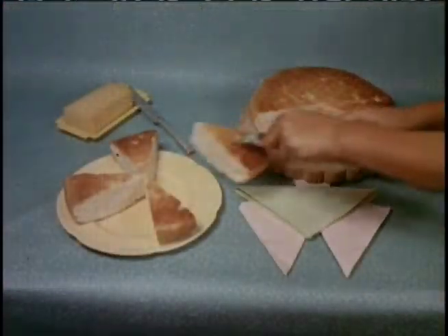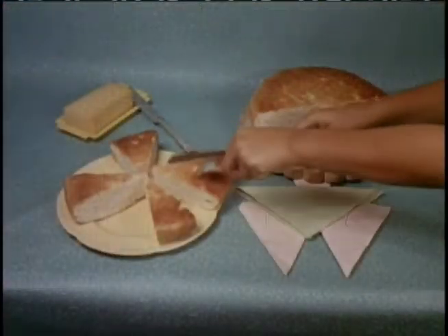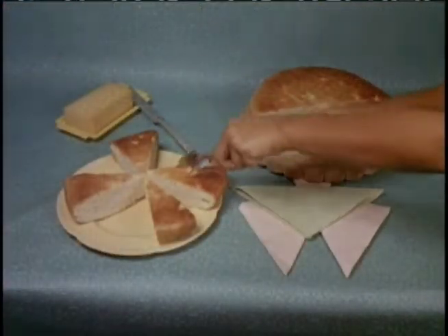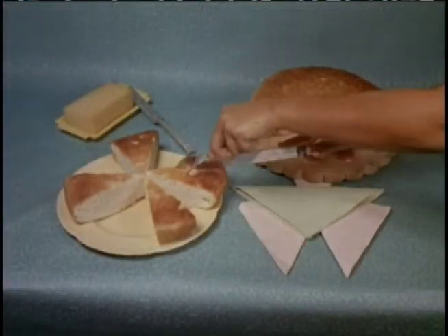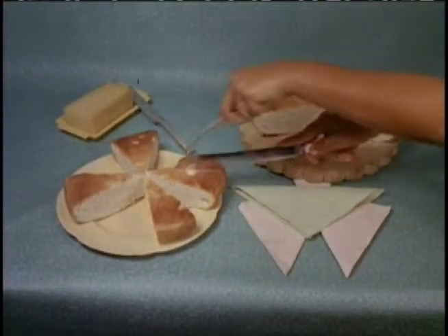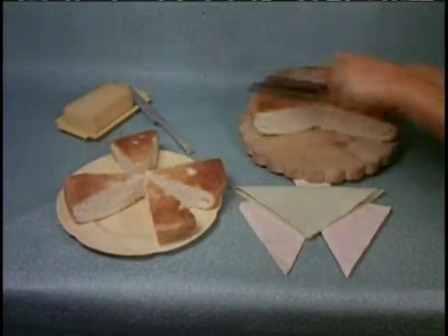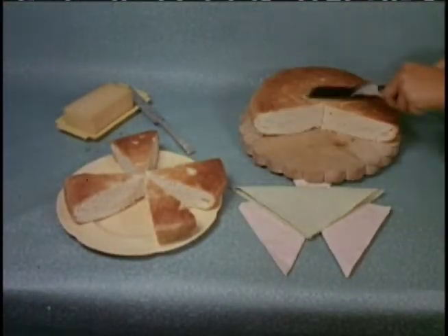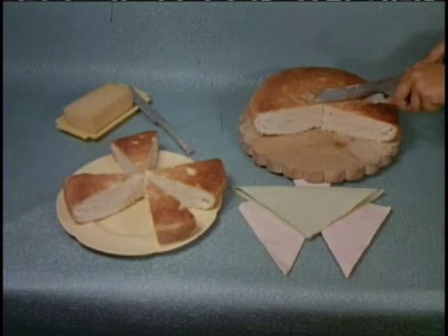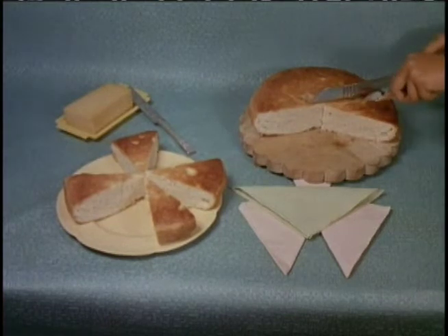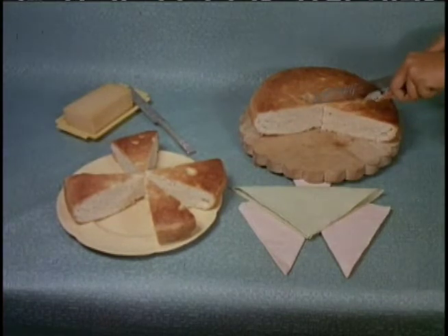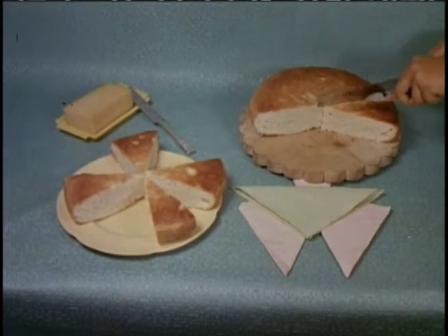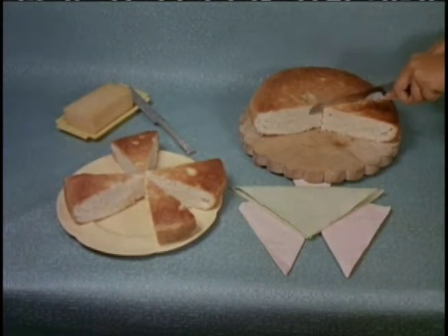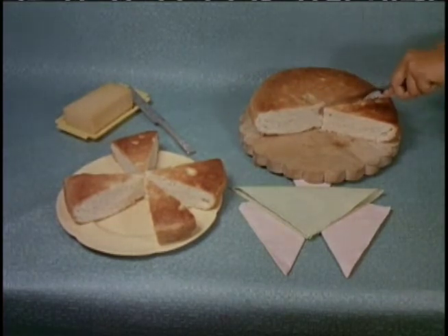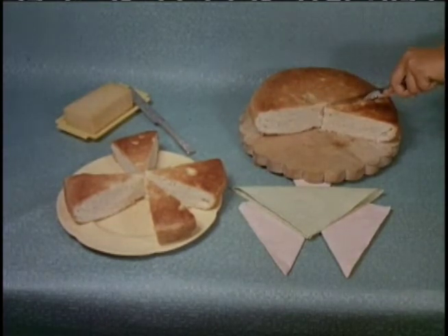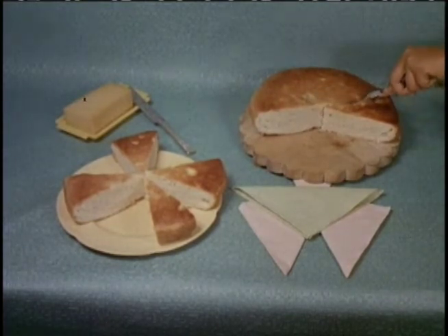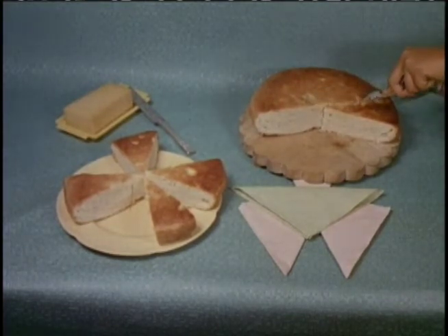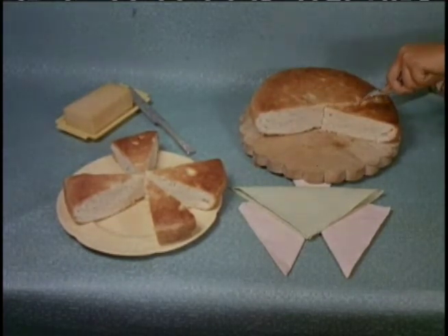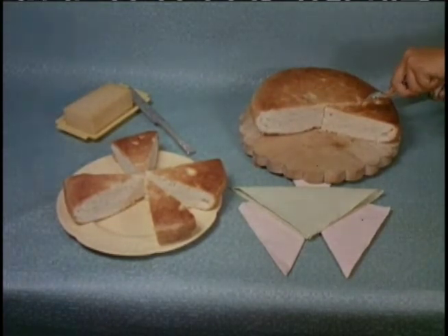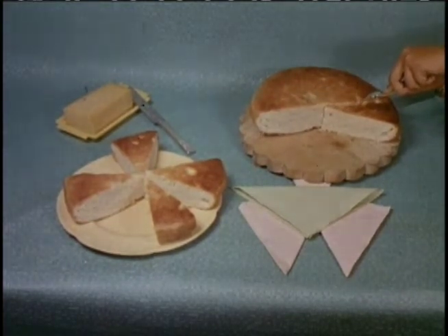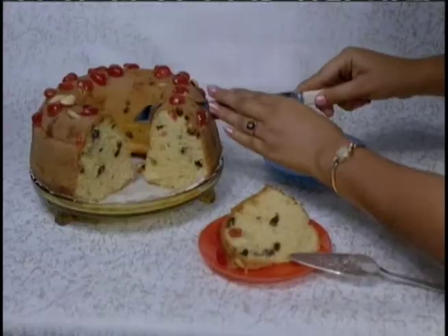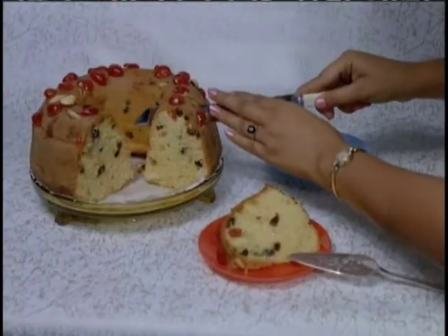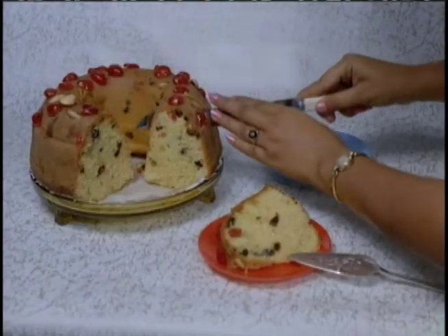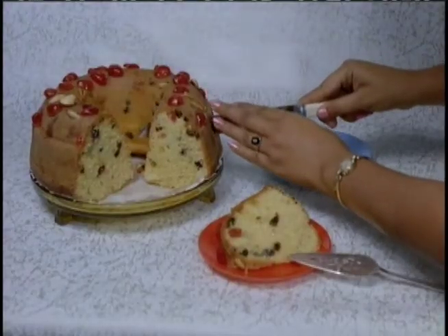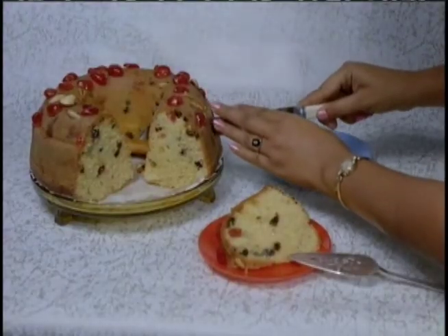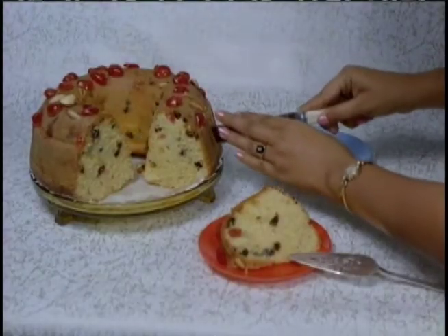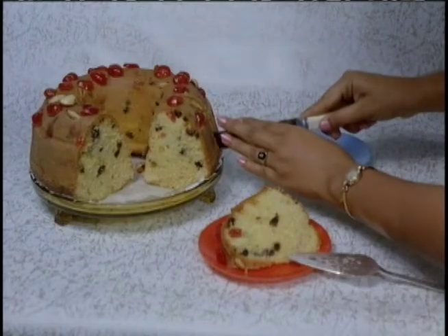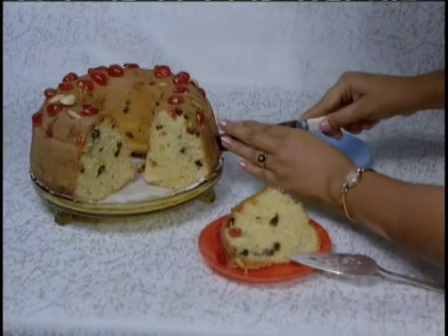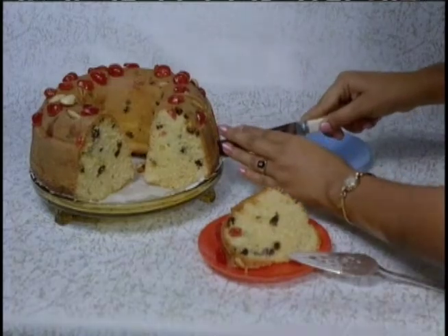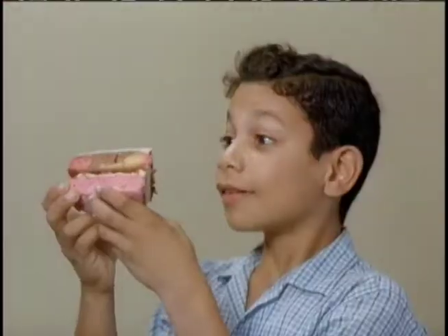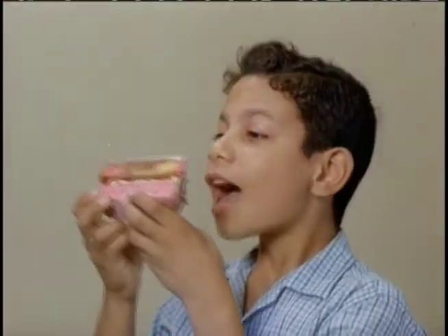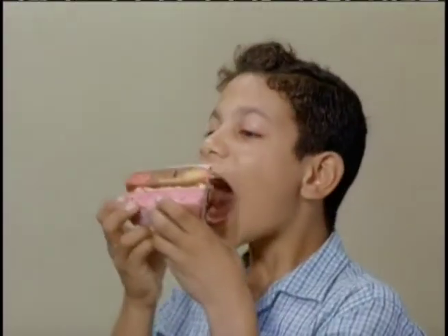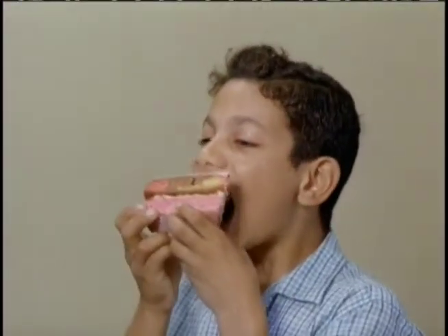Pillsbury Best Flour is protein-balanced, gives a light, firm consistency, a perfect cutting texture, delicious eating flavor.